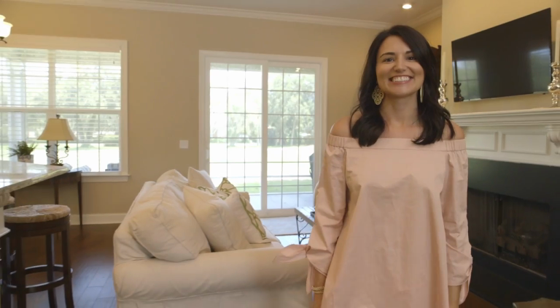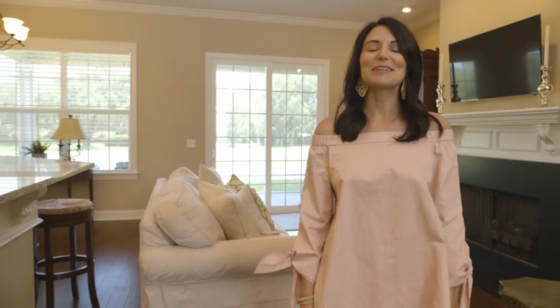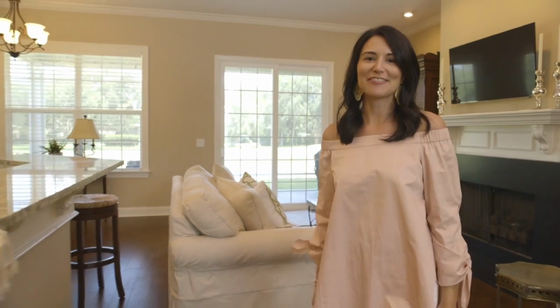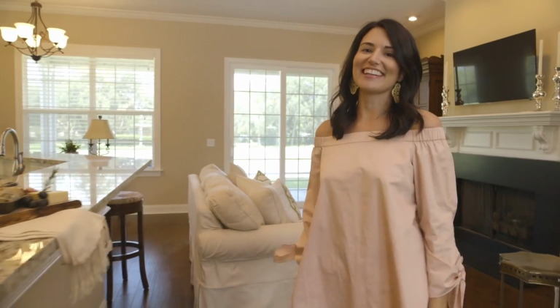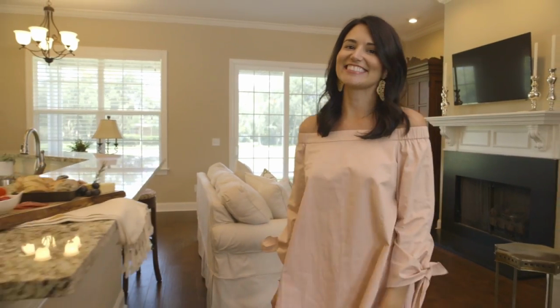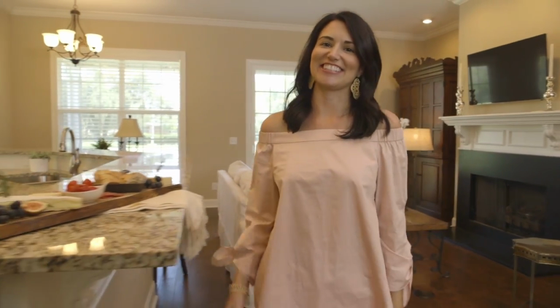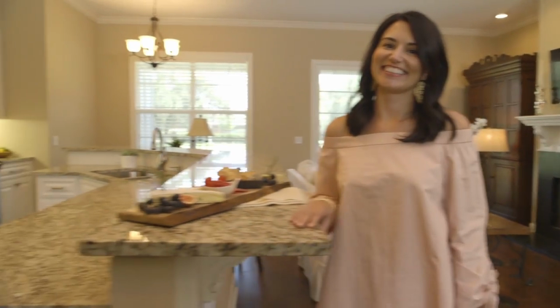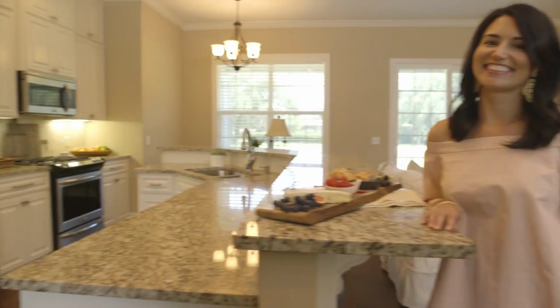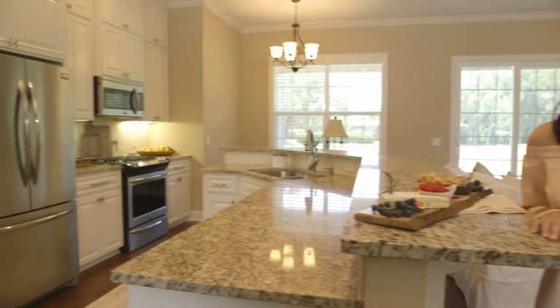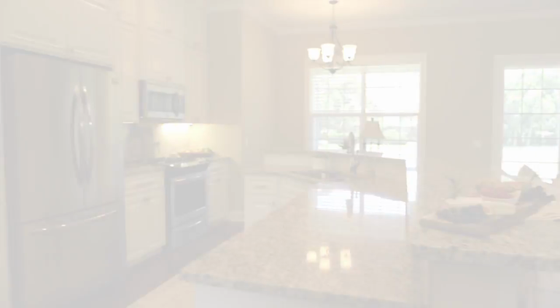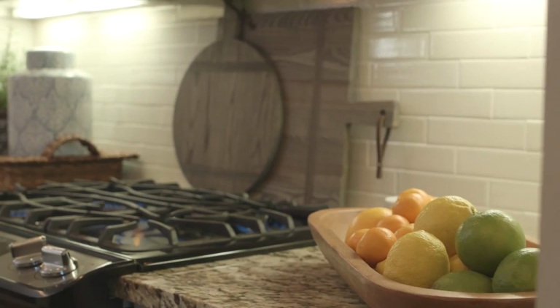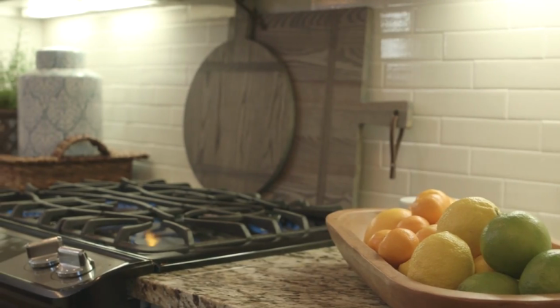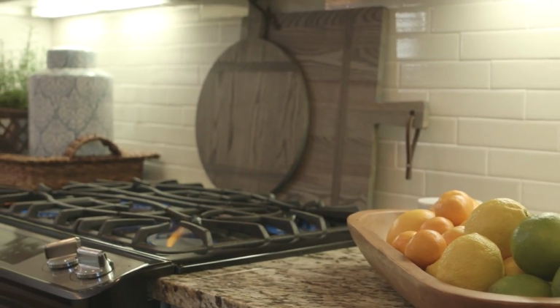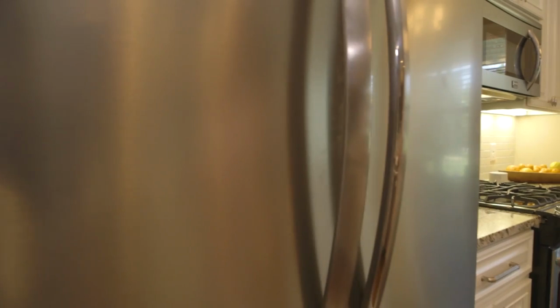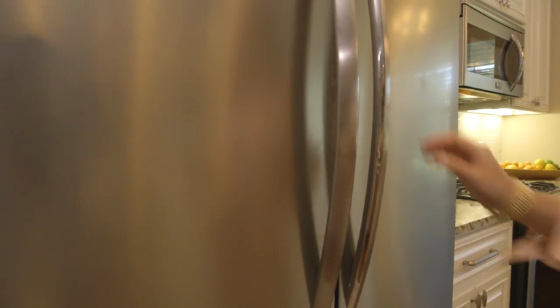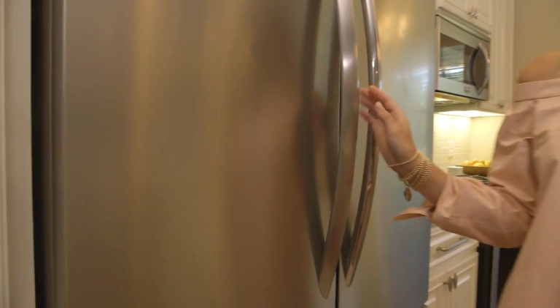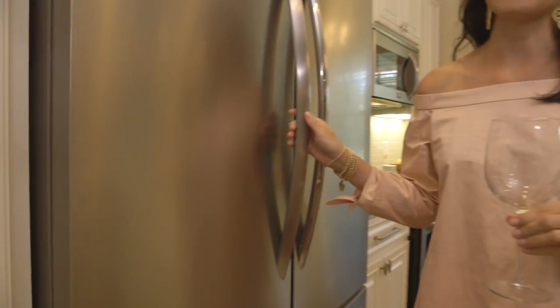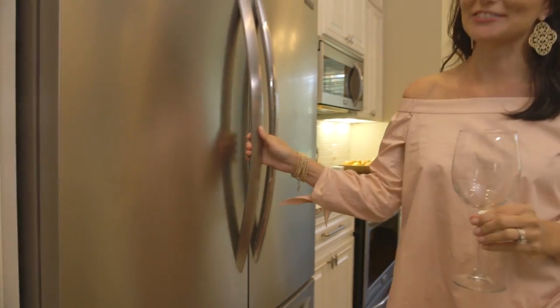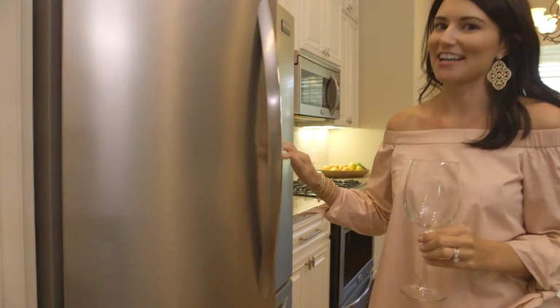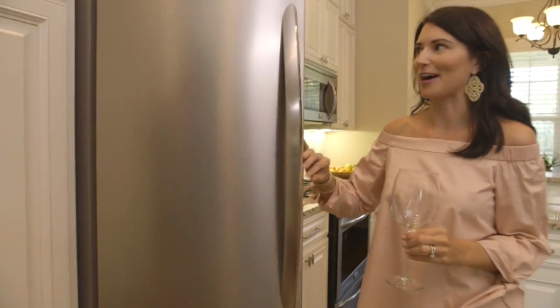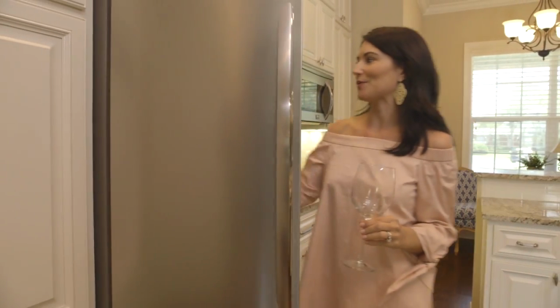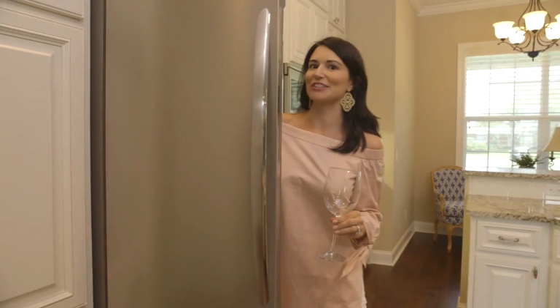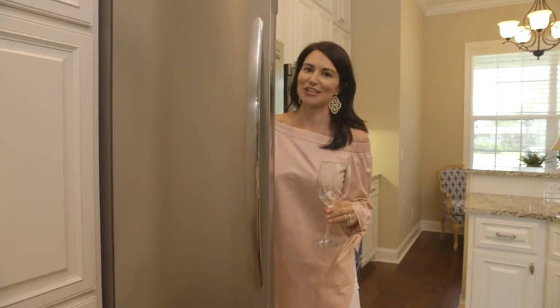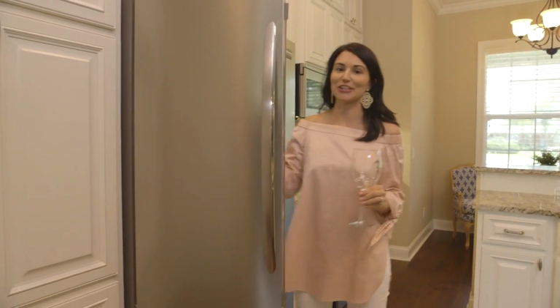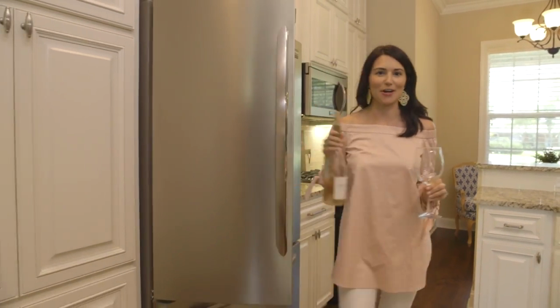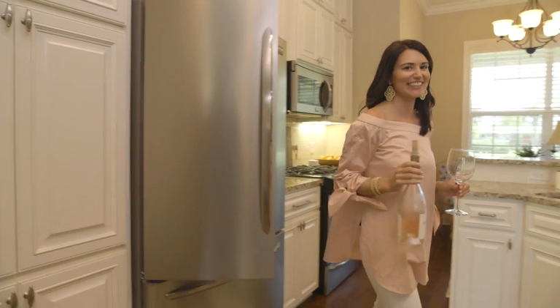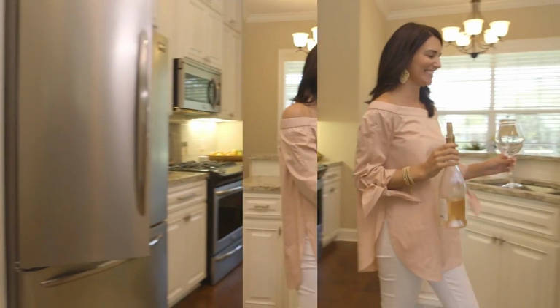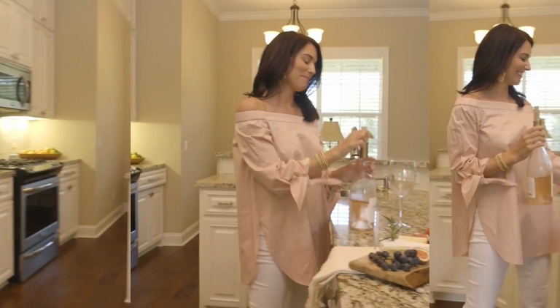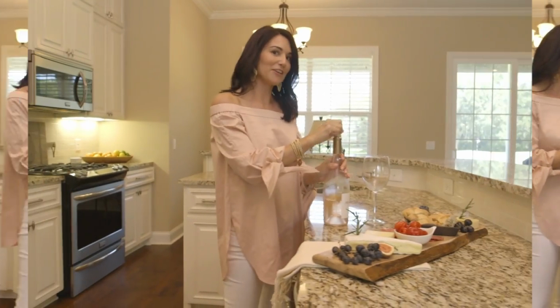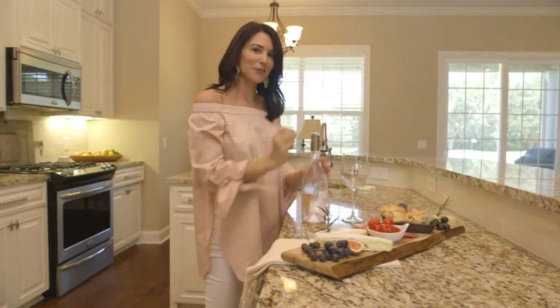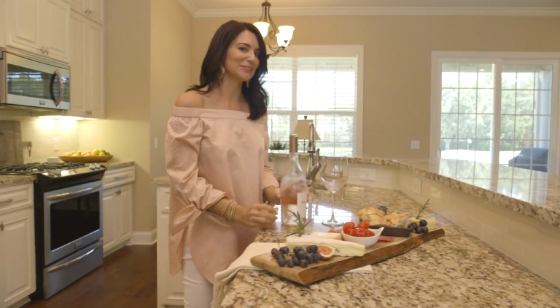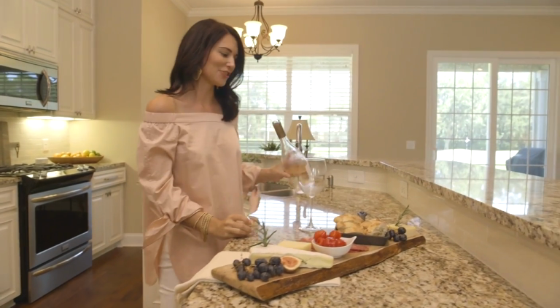Probably my favorite spot in the house is the kitchen. As somebody who loves to entertain, I would always recommend having a bottle of white wine chilled in your fridge for your impromptu guests. My favorite wine of course is Whispering Angel.